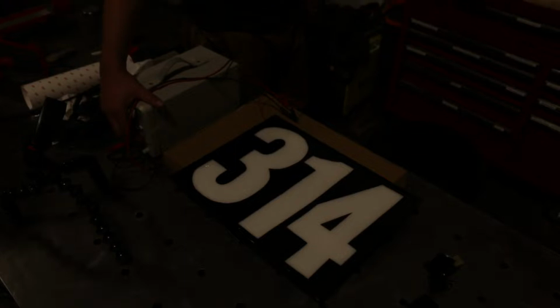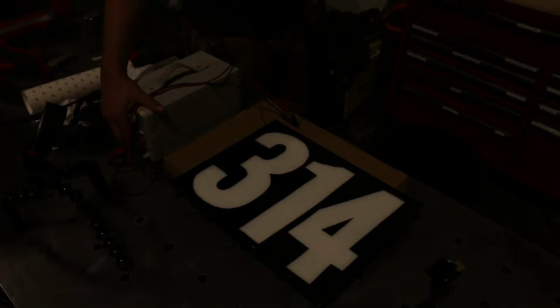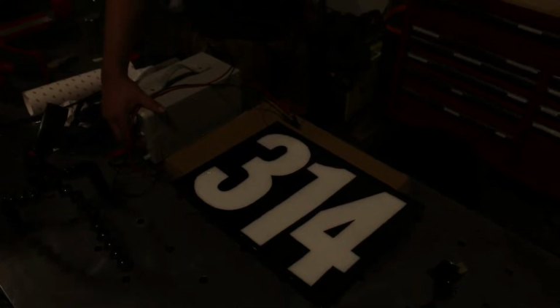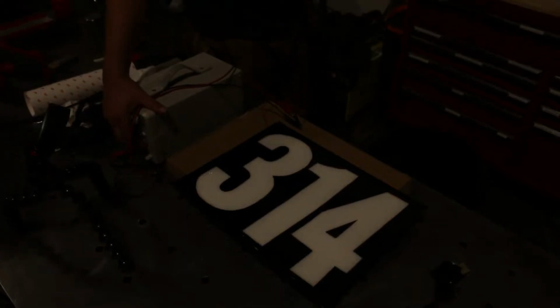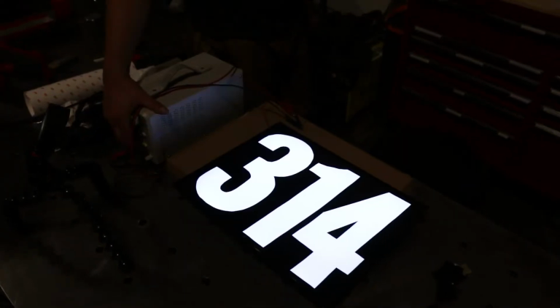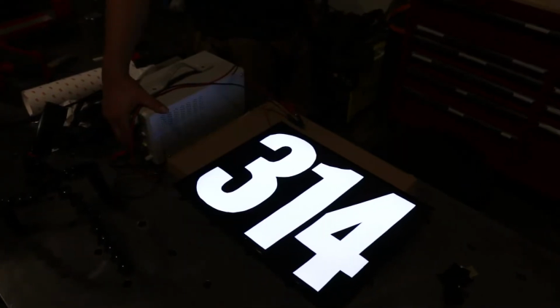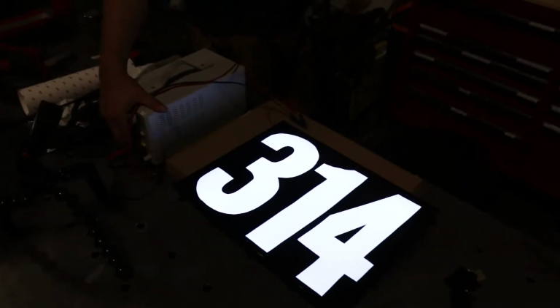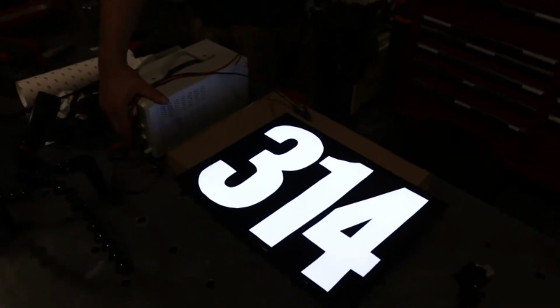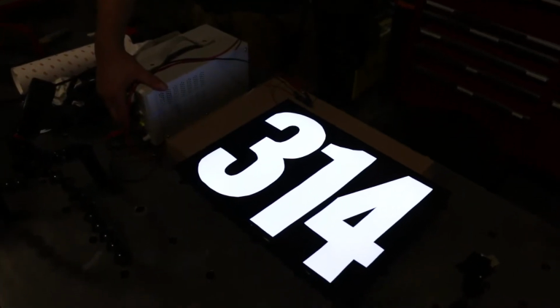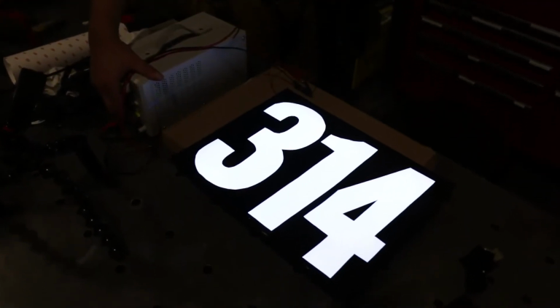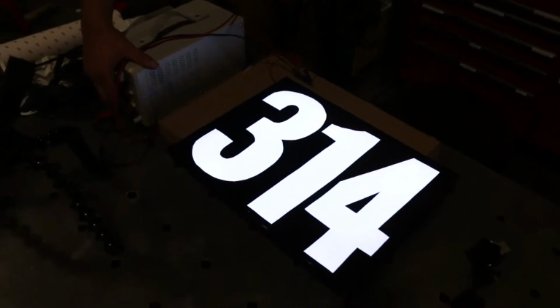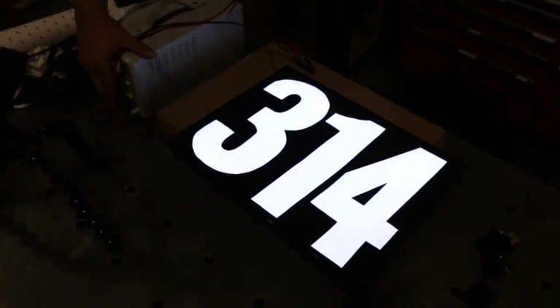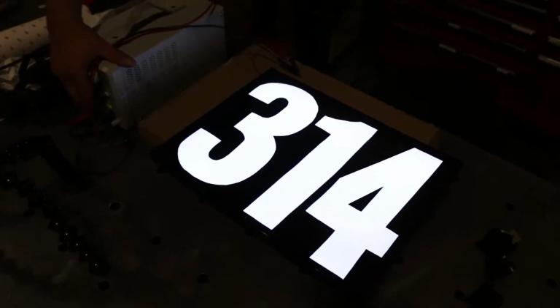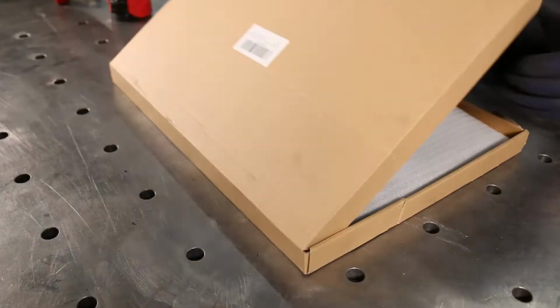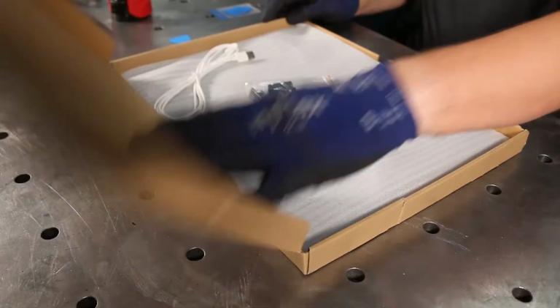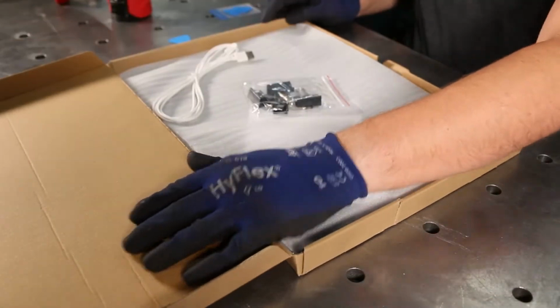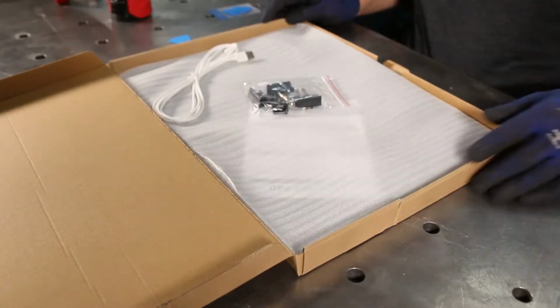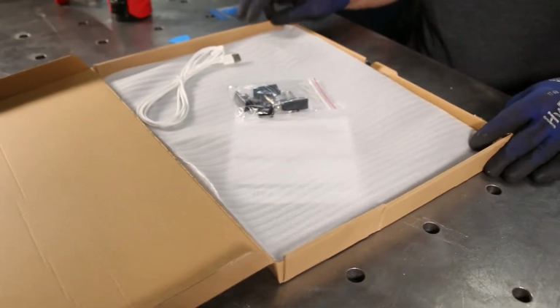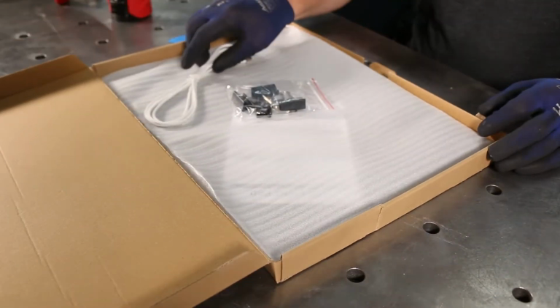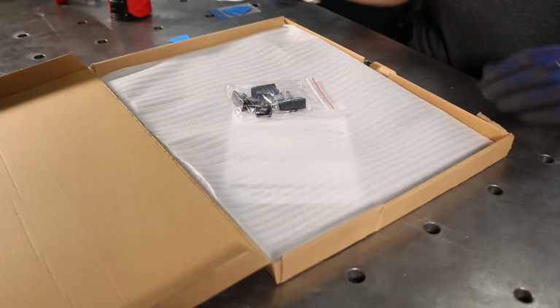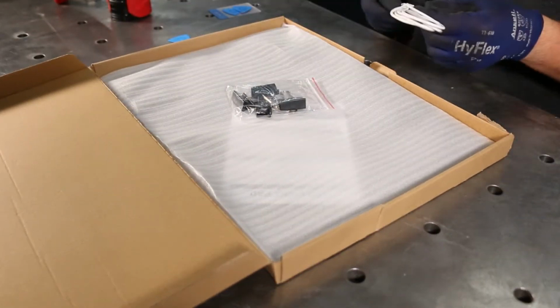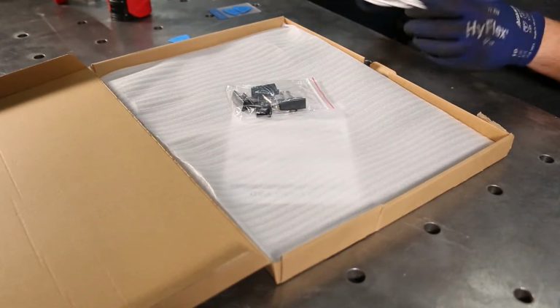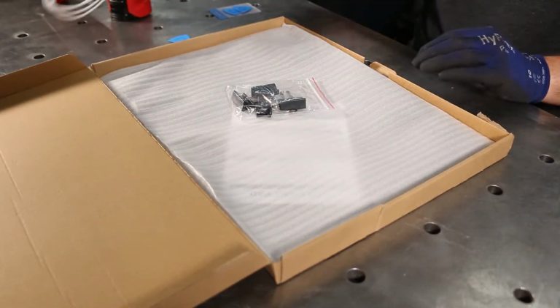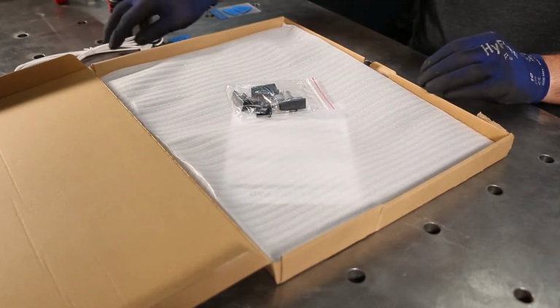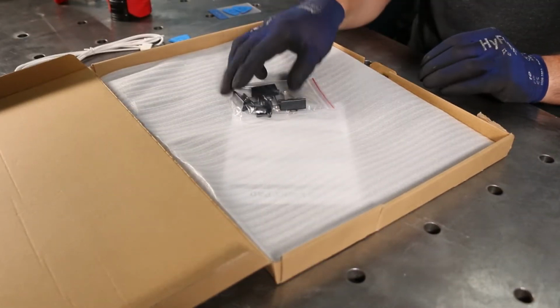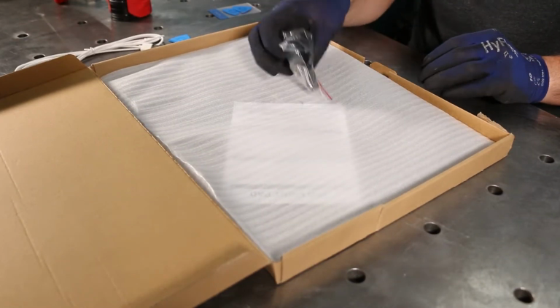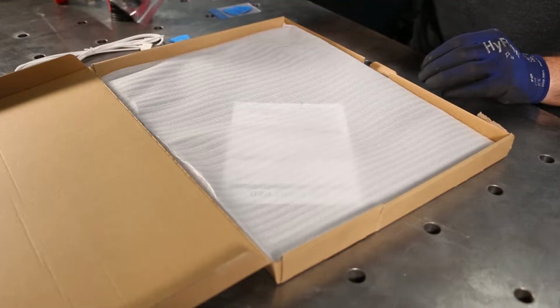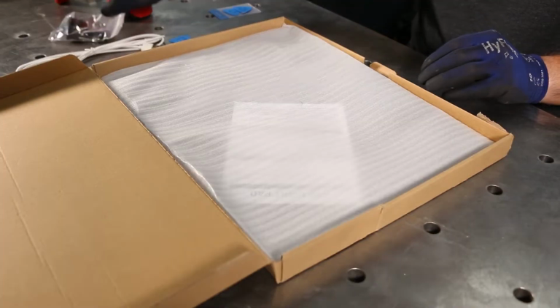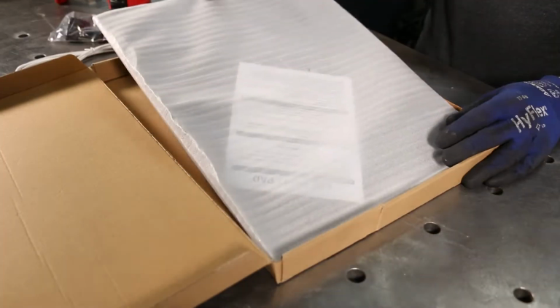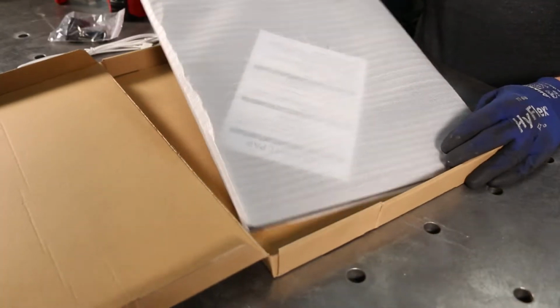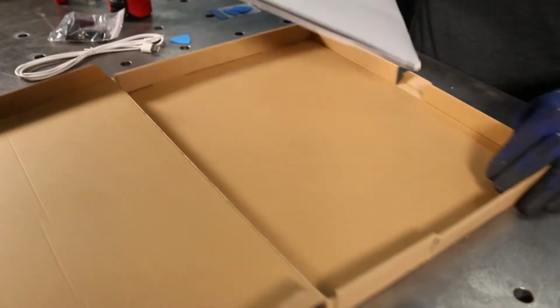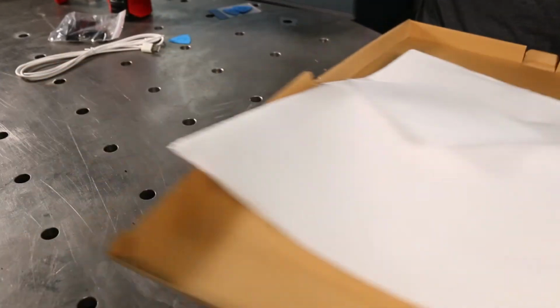Today we're going to make a backlit number board for a race car using a sketching pad from Amazon. The link is in the description. The main modification required is removing the power button and the associated circuitry so we can instead power it directly from our race car.